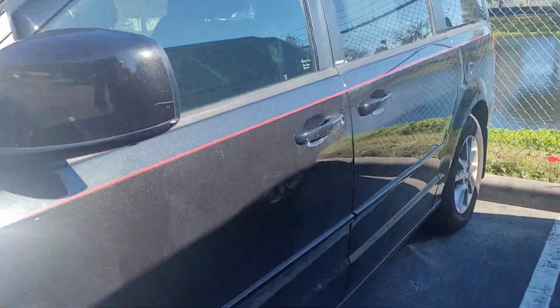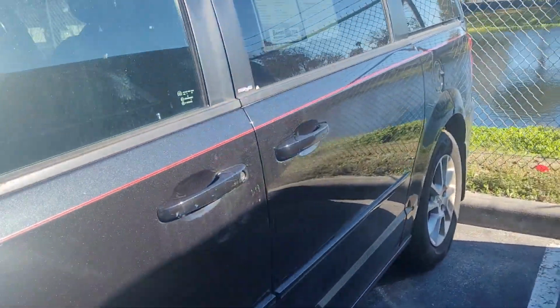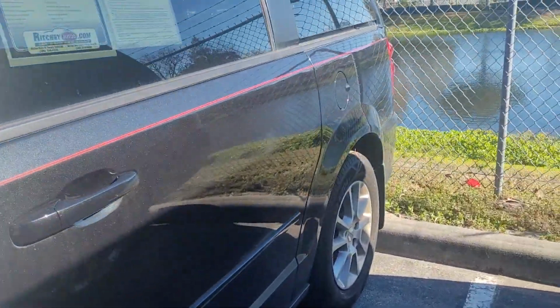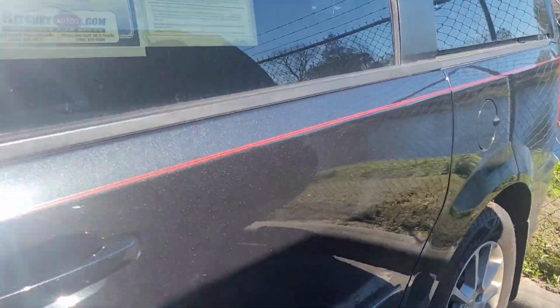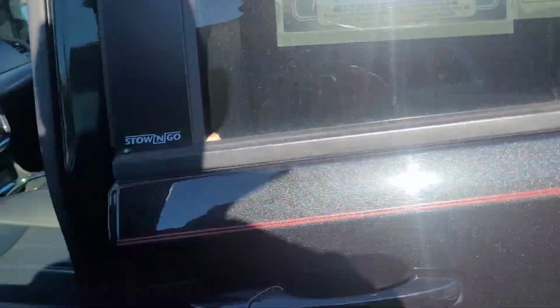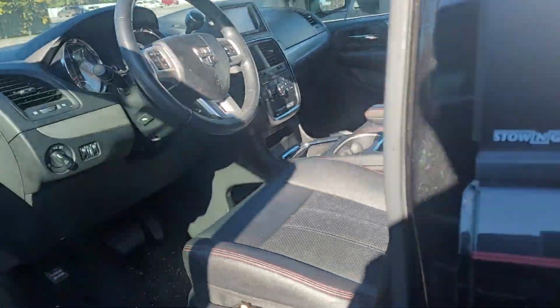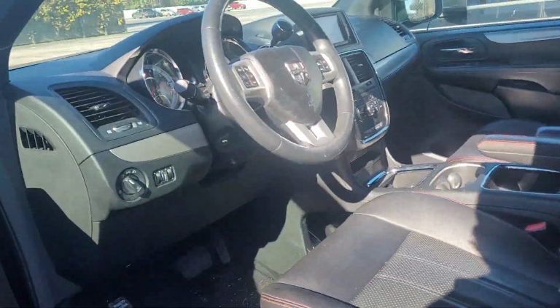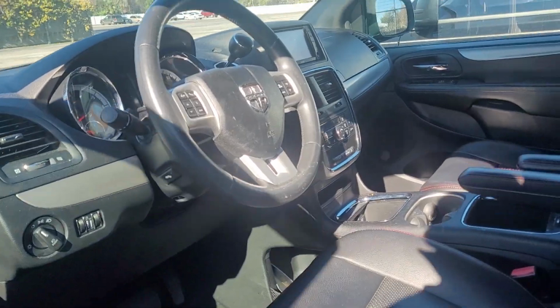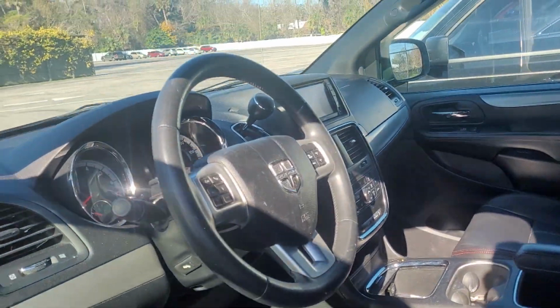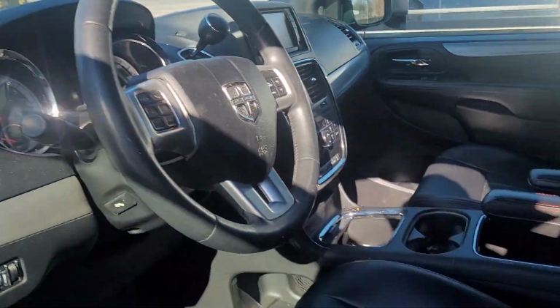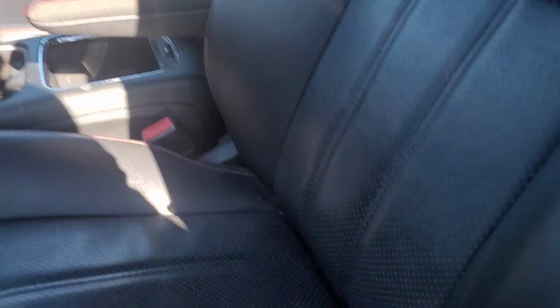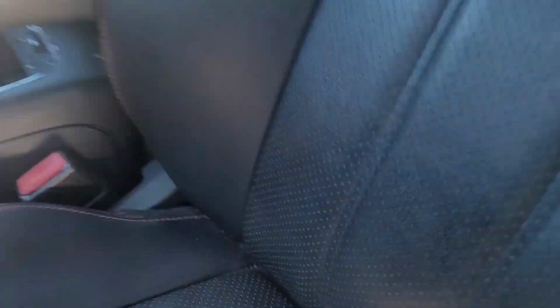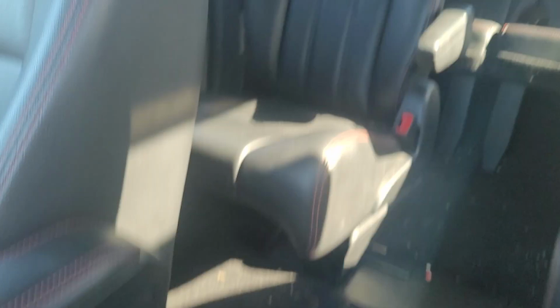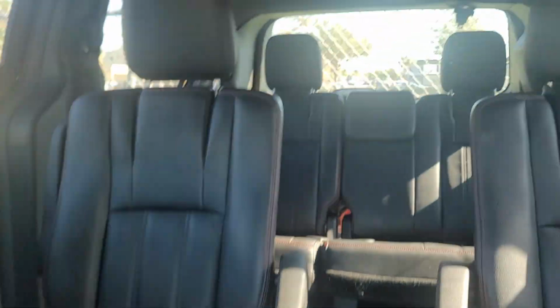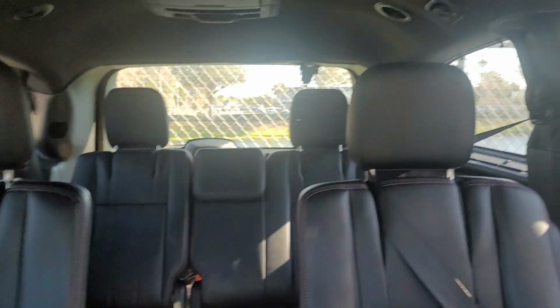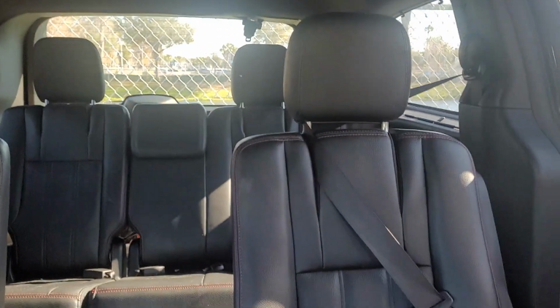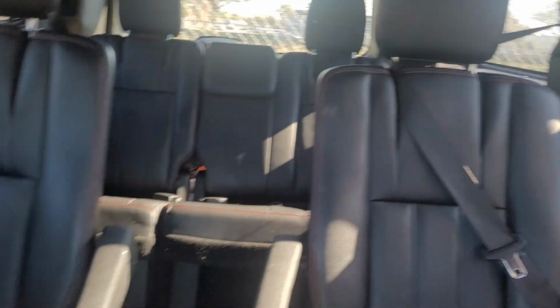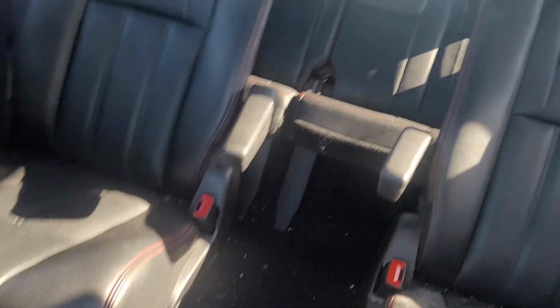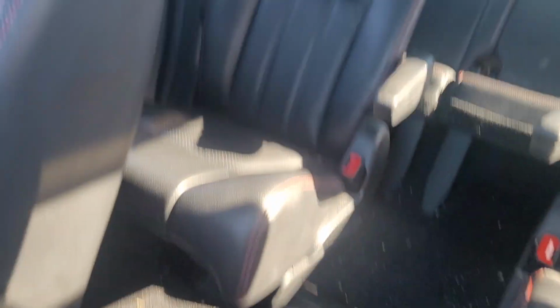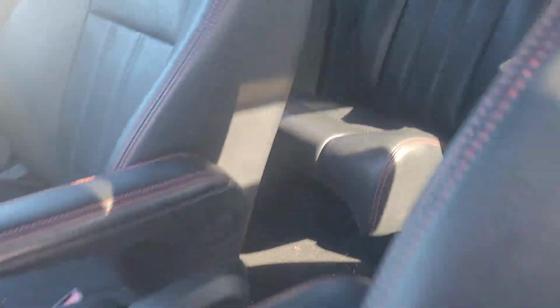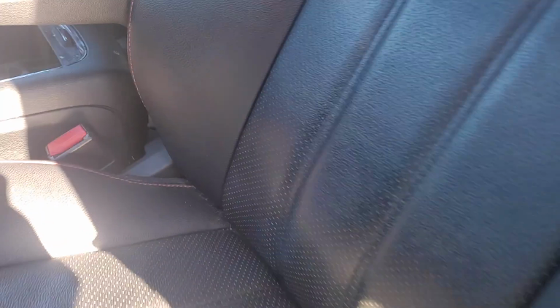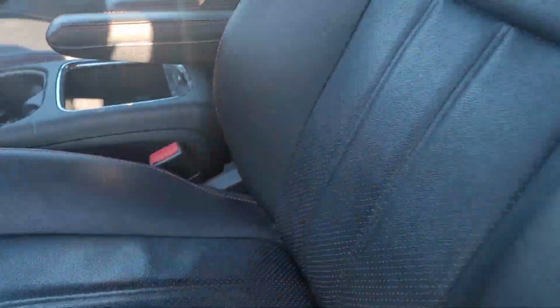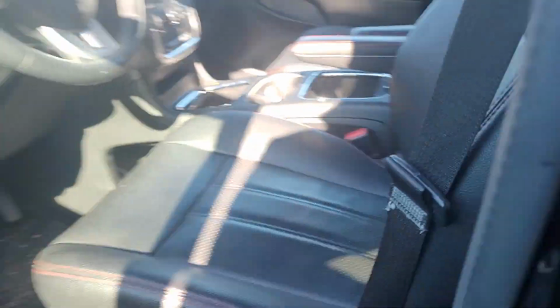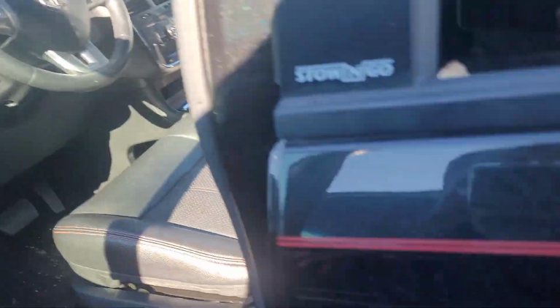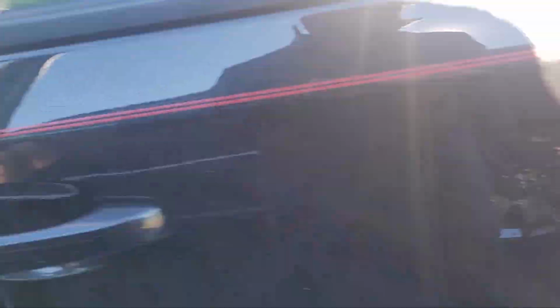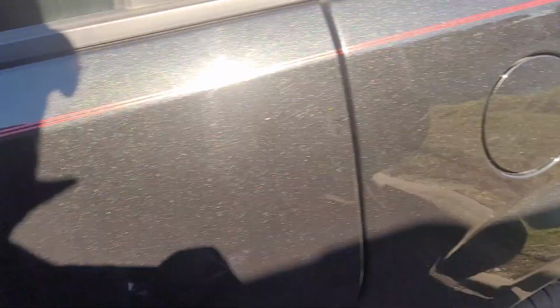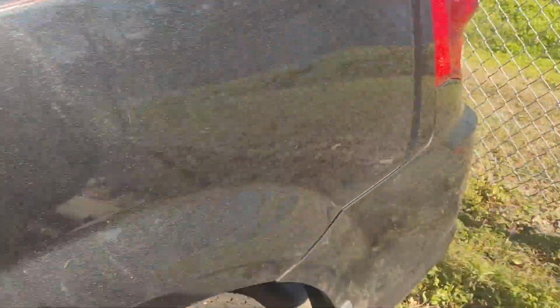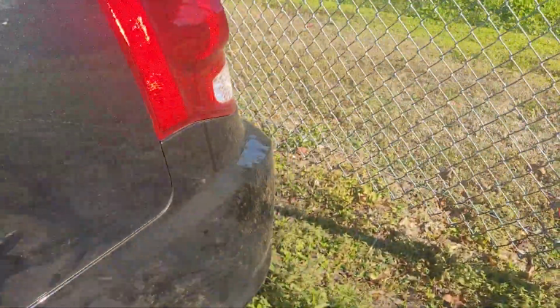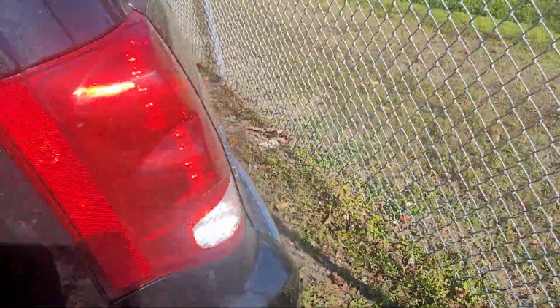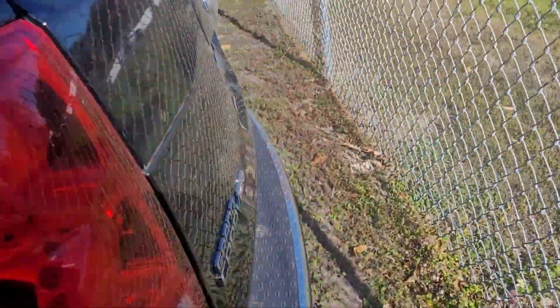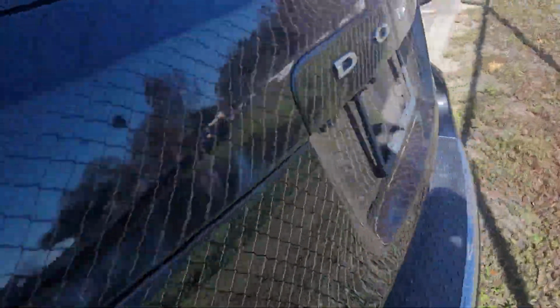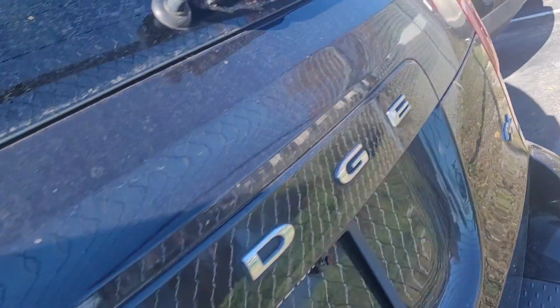The vehicle is a recent trade-in. Let's take a look at the inside for you here. It's currently going through our reconditioning process. Walking around — body looks like it's in good shape.